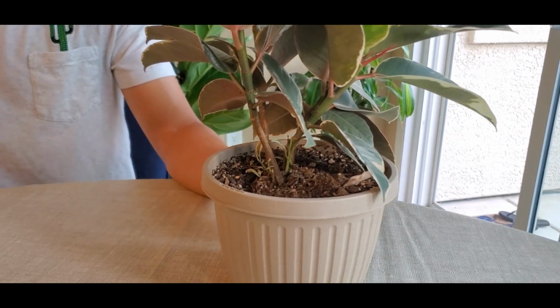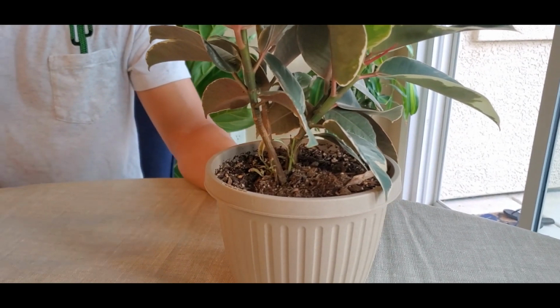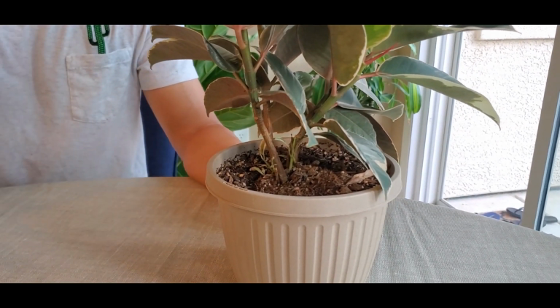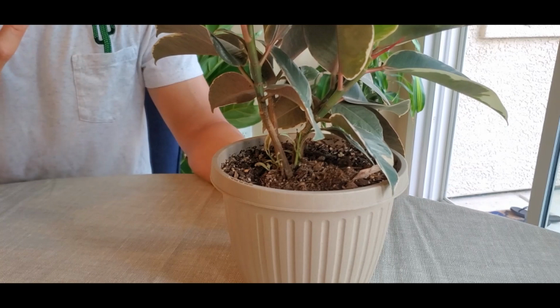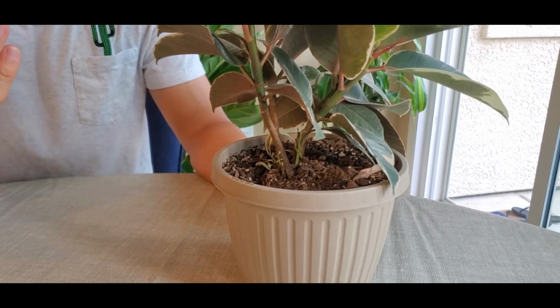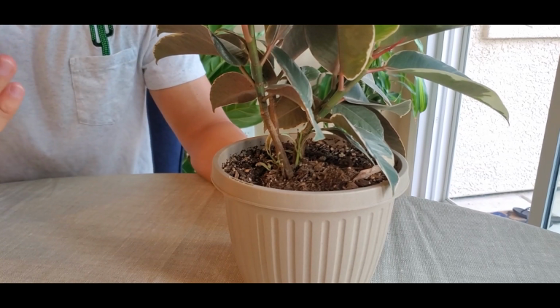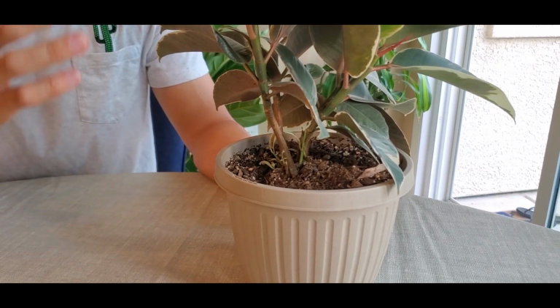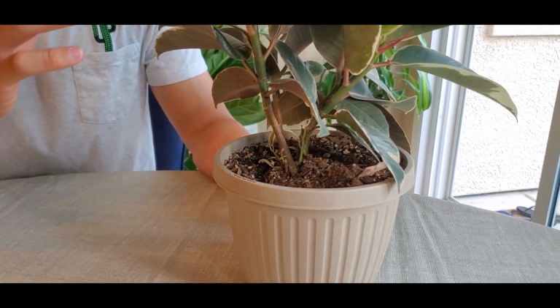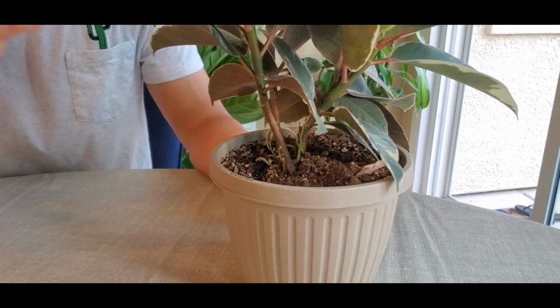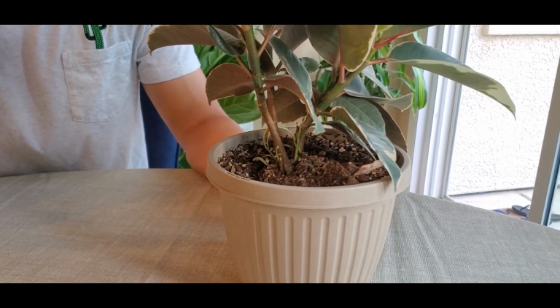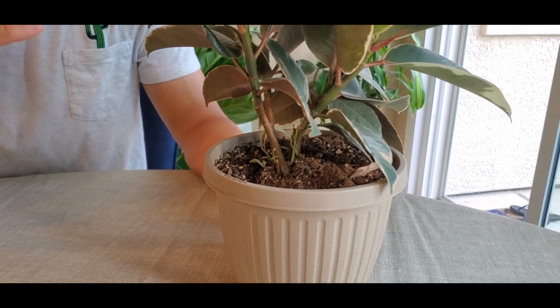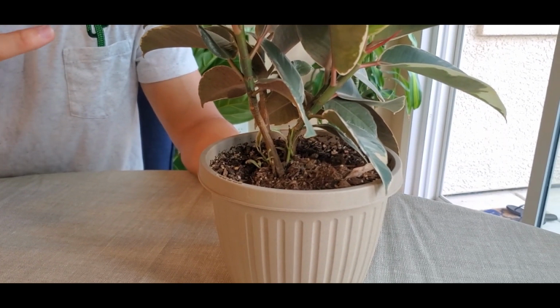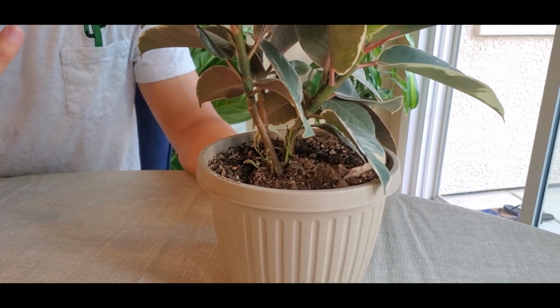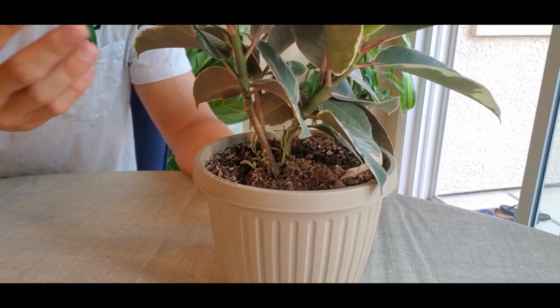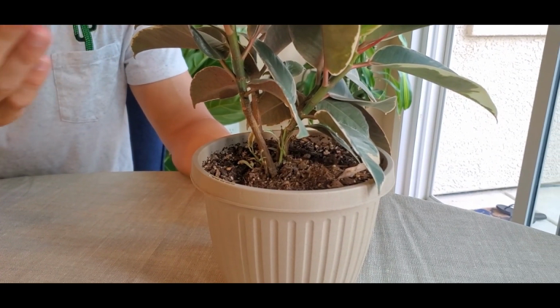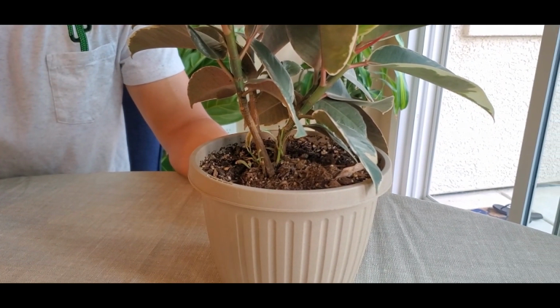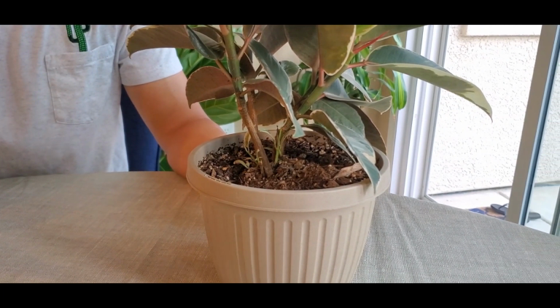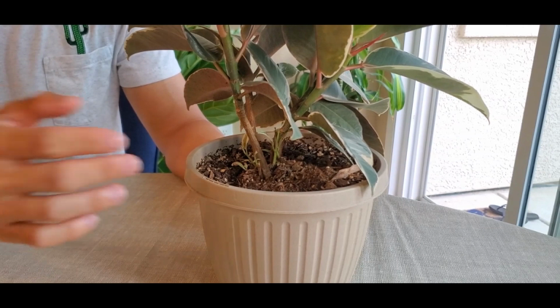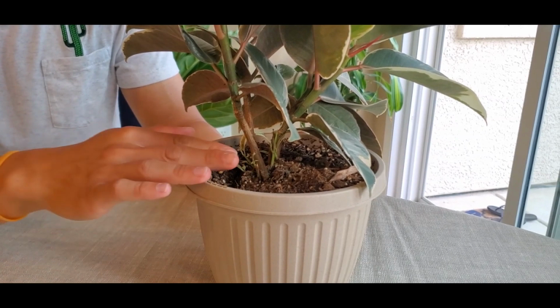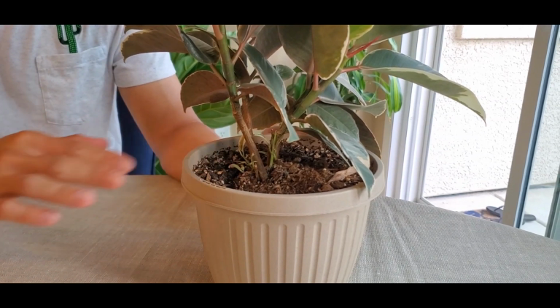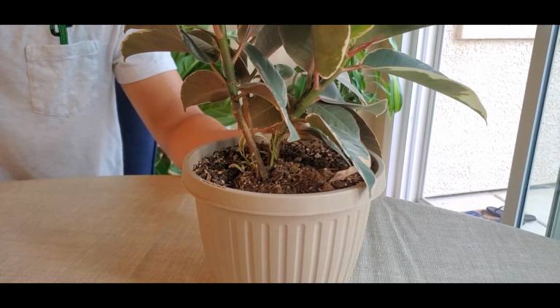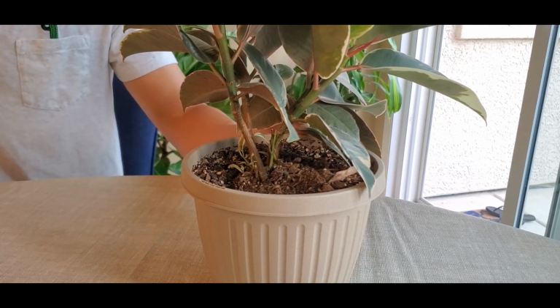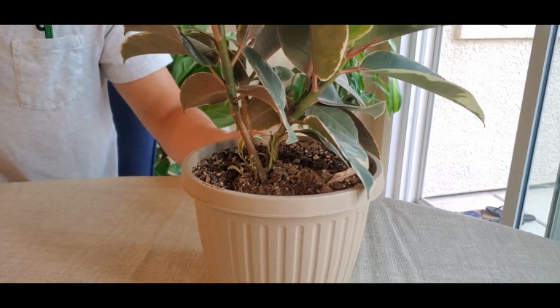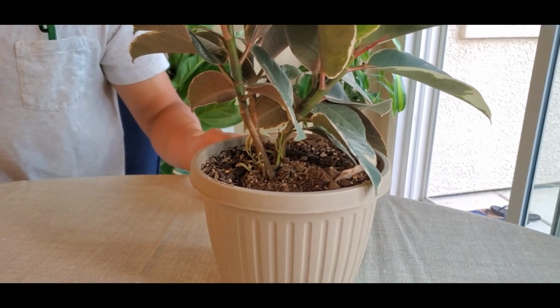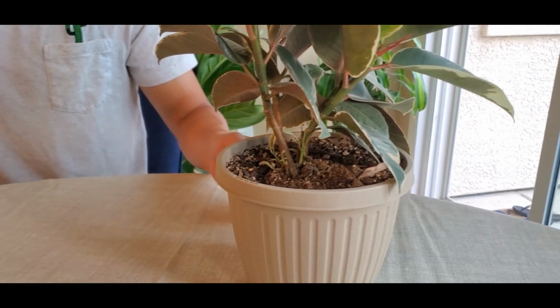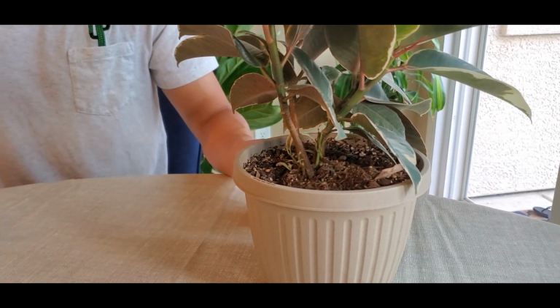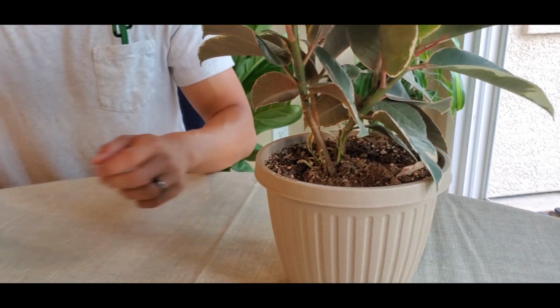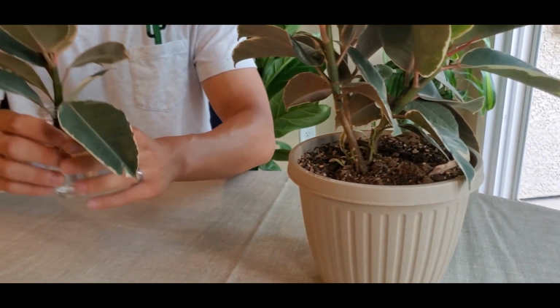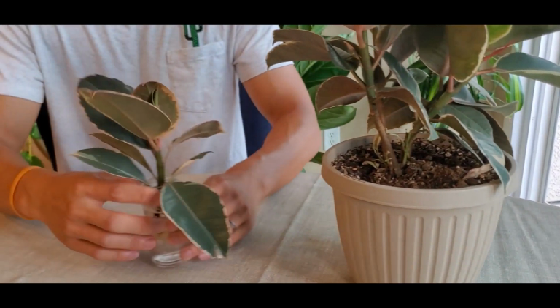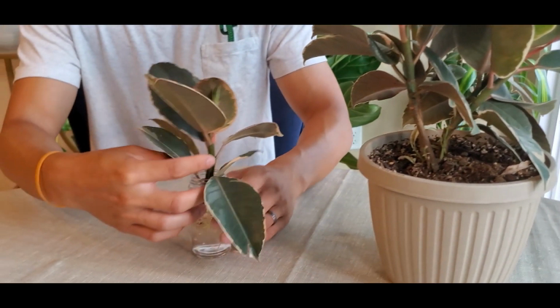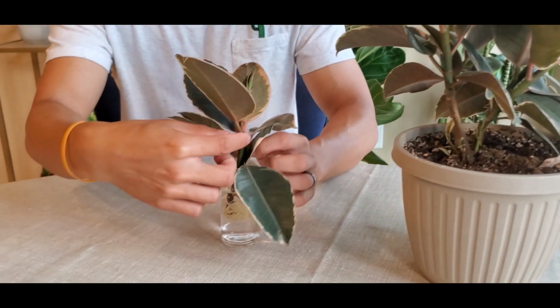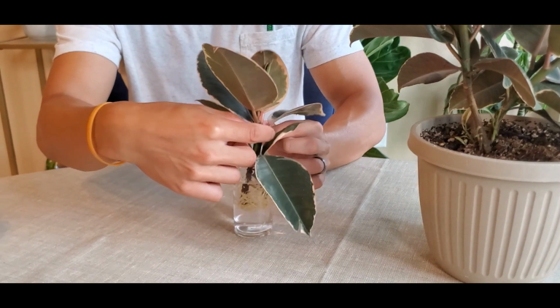If you have an older tree that is taller, you can take clippings from the top. You want to try to get about three to five leaves when you do the clipping. What I did was use water propagation, and so you can see...